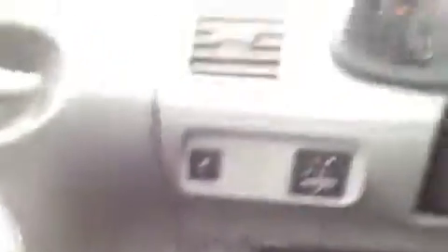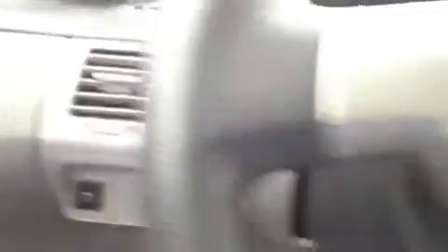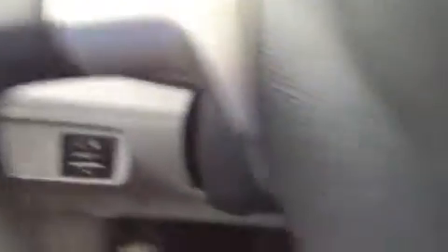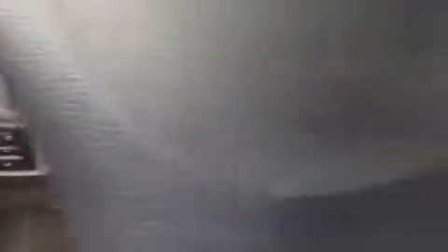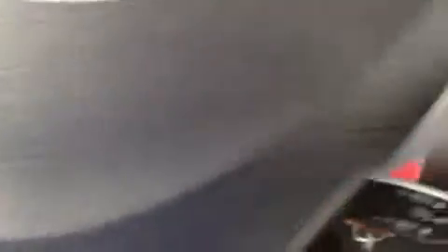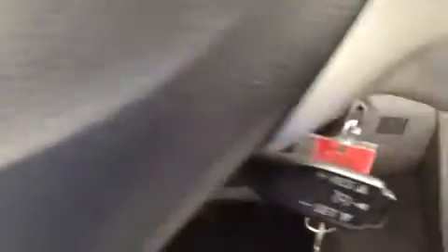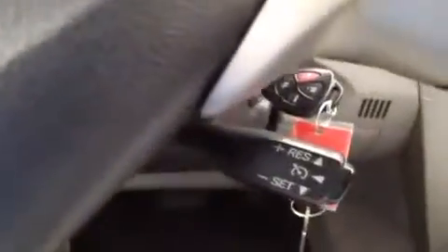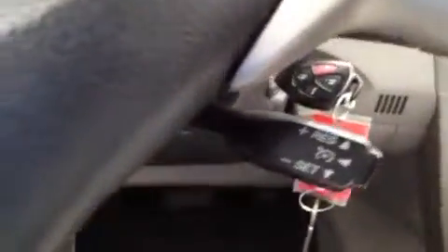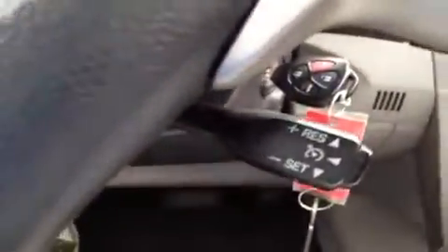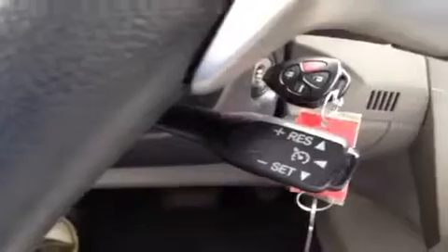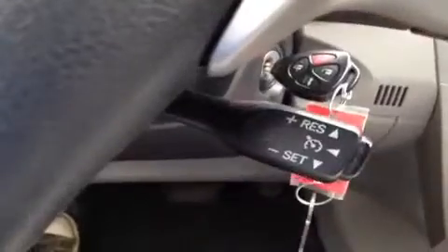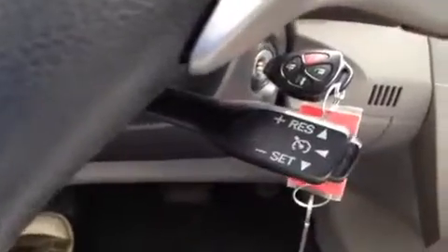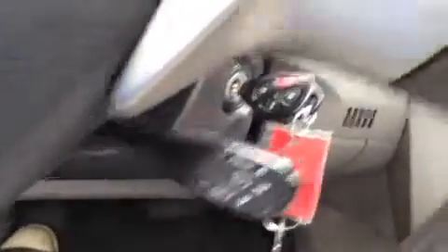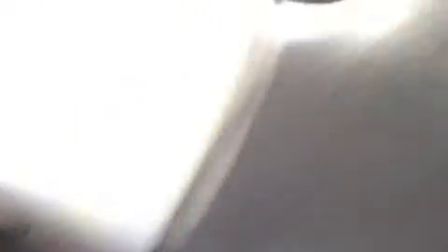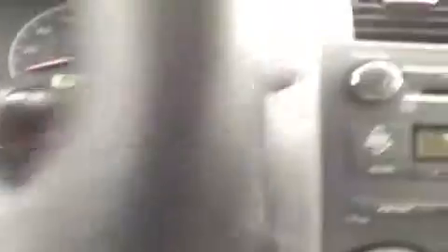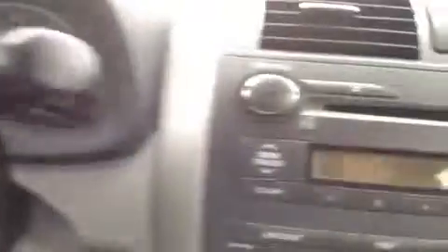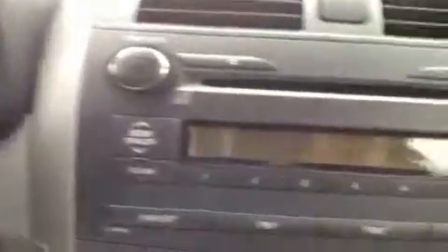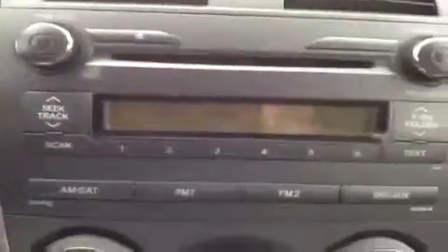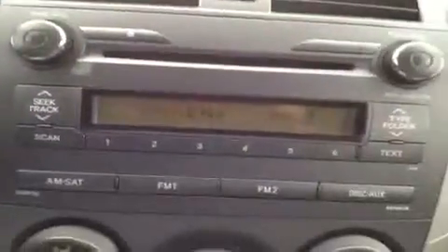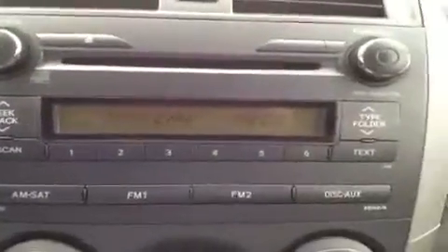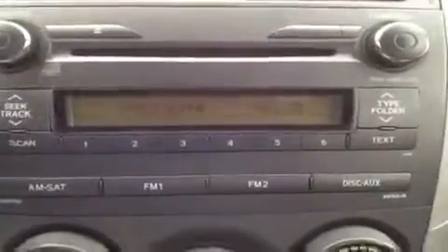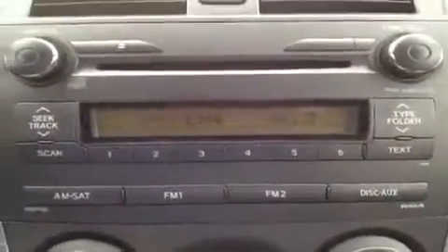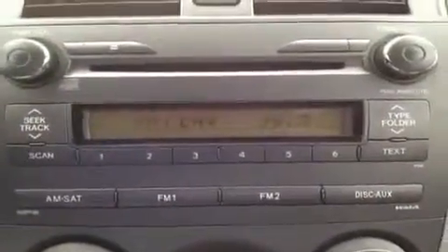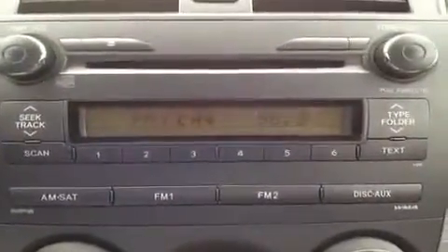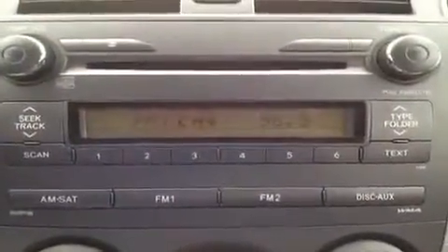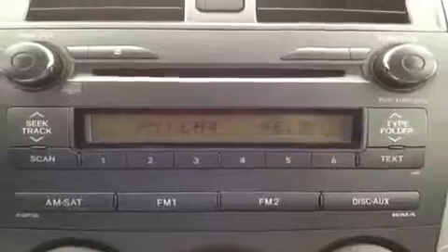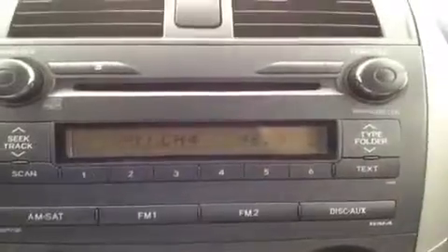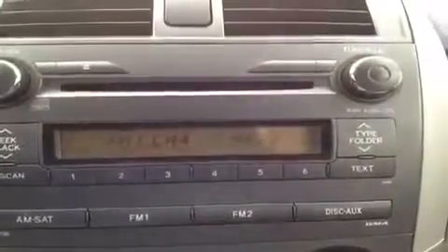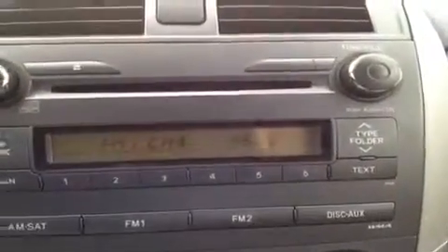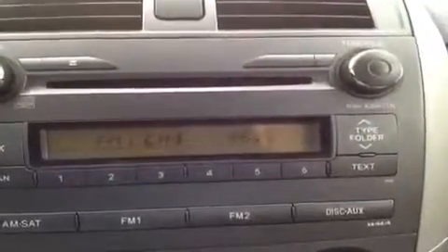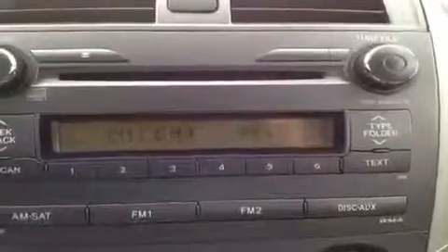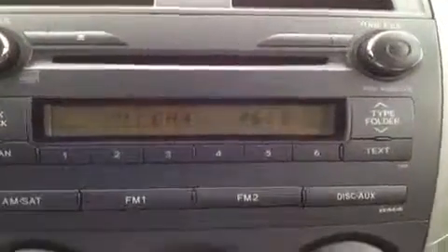Bringing you on around, back here on the stalk we have the cruise control. Over here we have the AM/FM radio. It also has a CD player which is MP3 compatible.